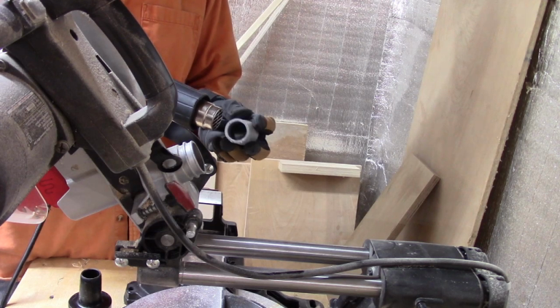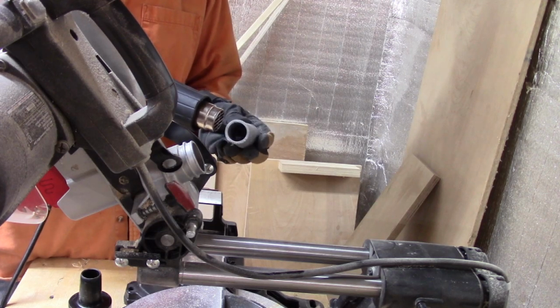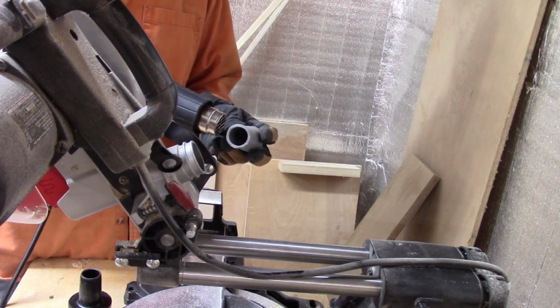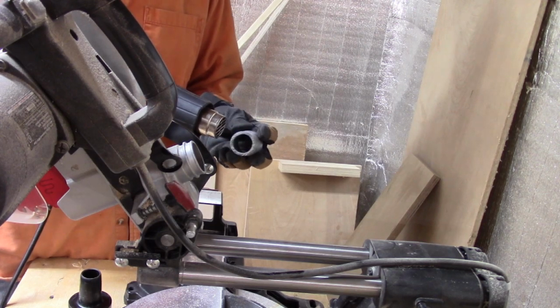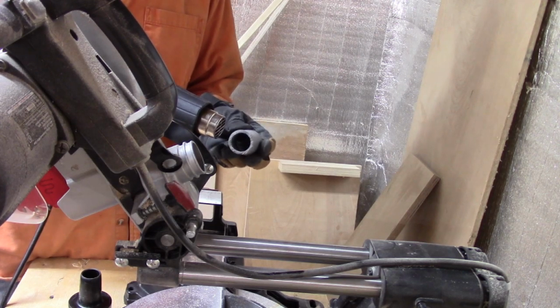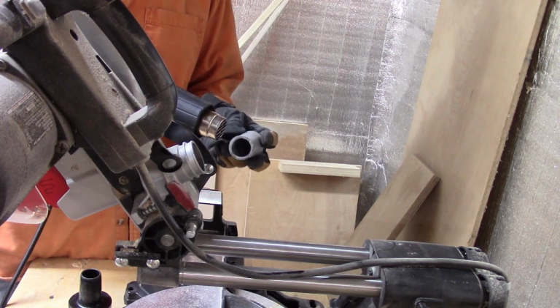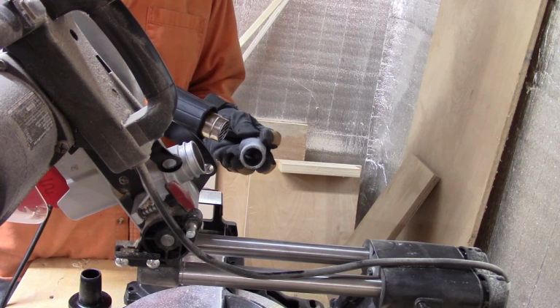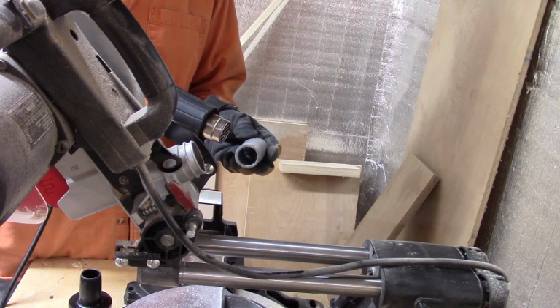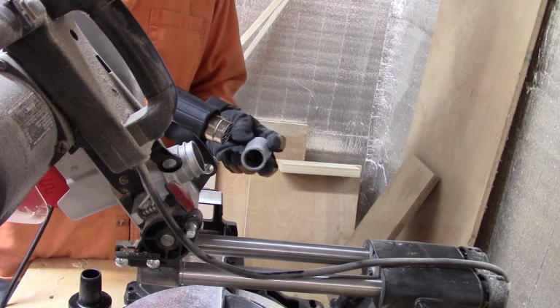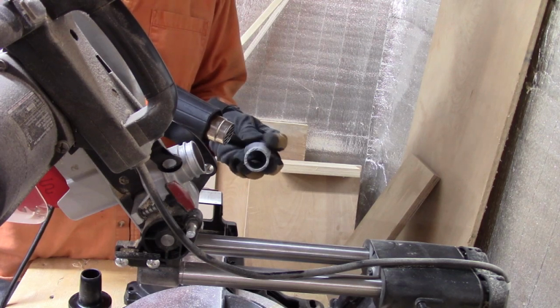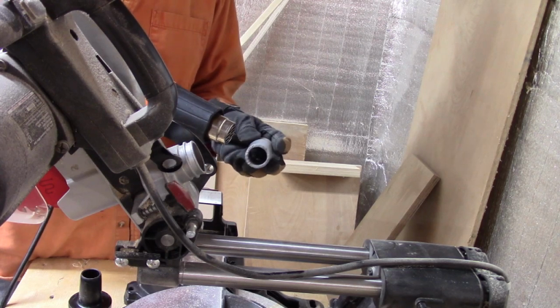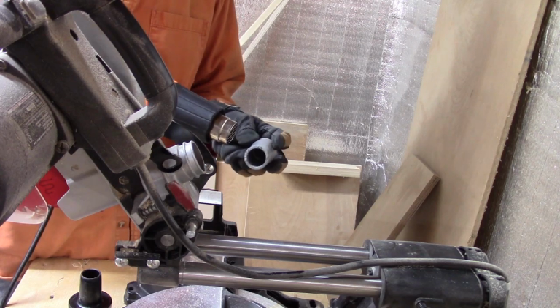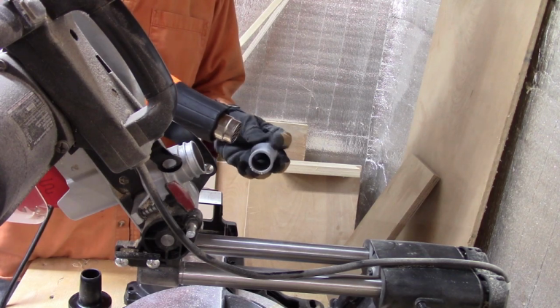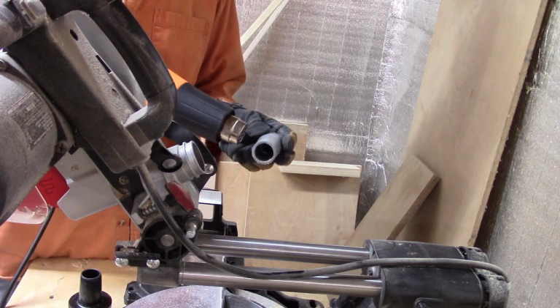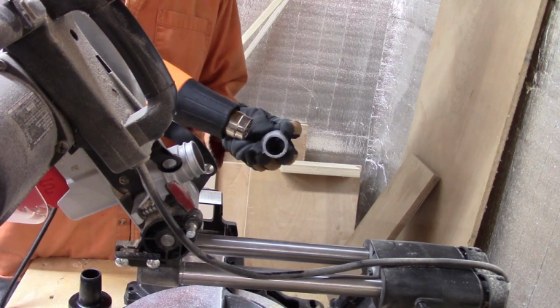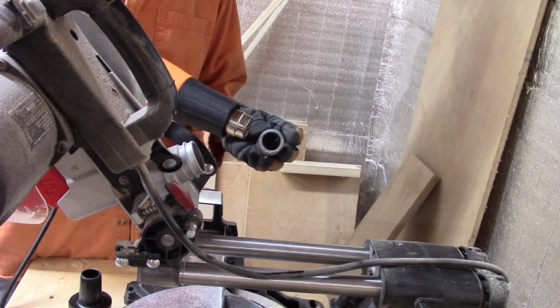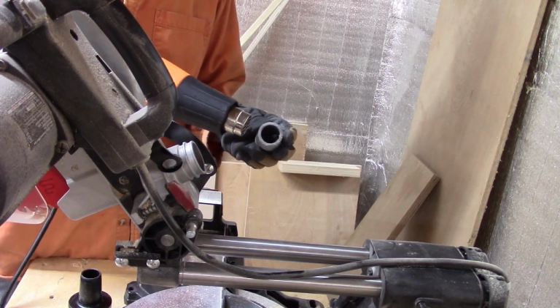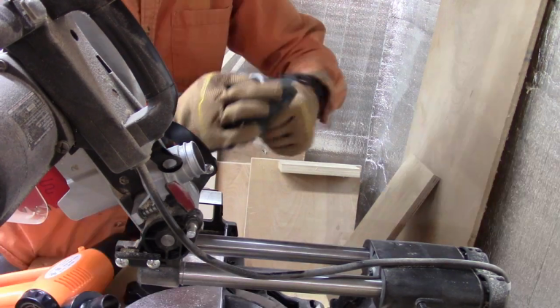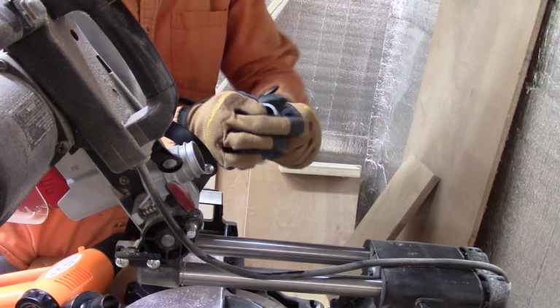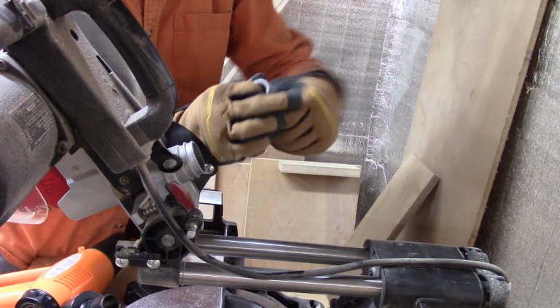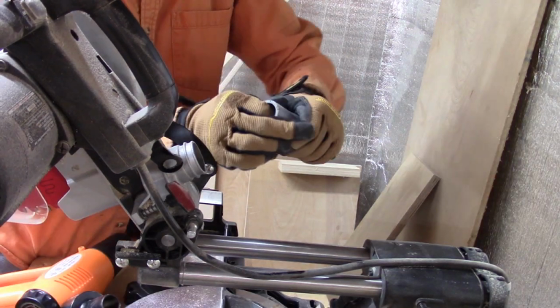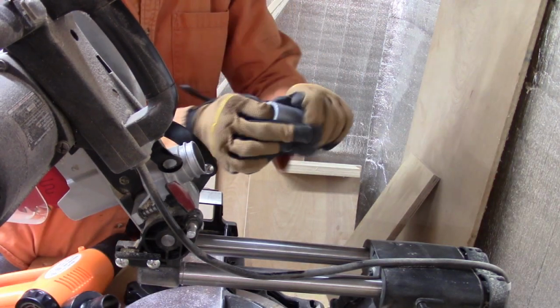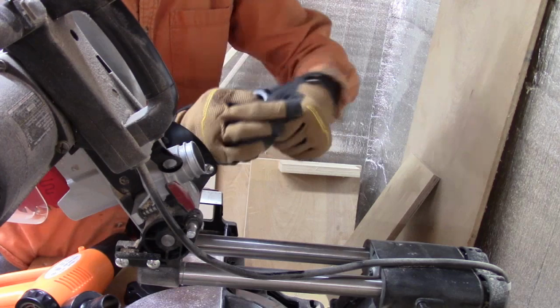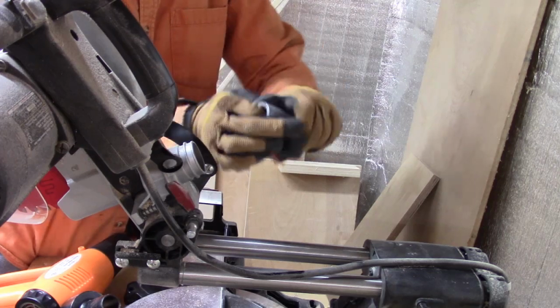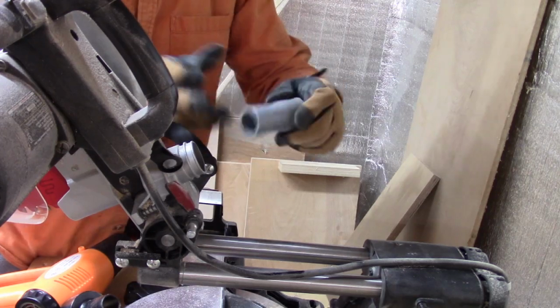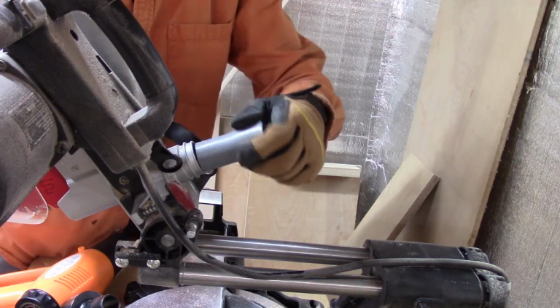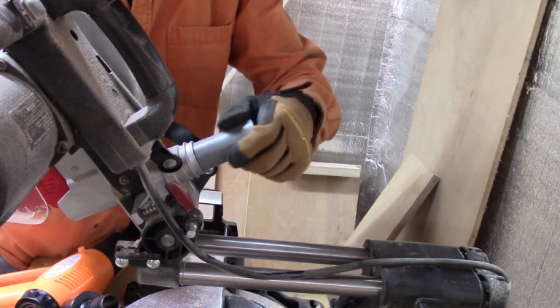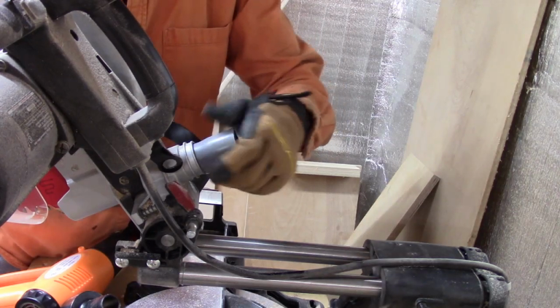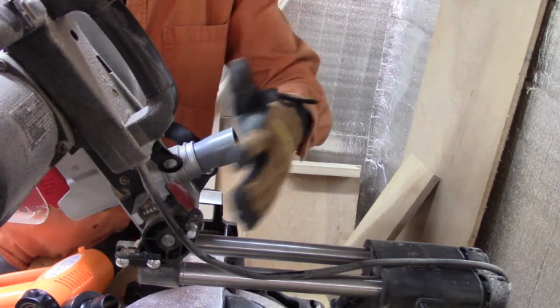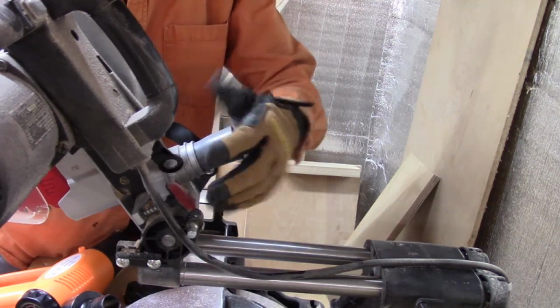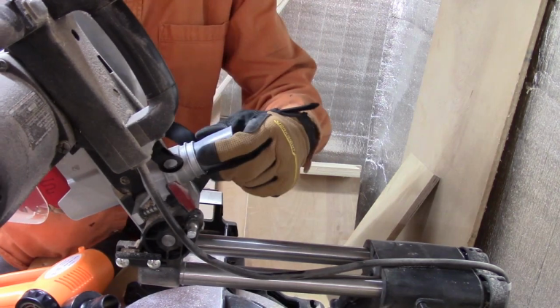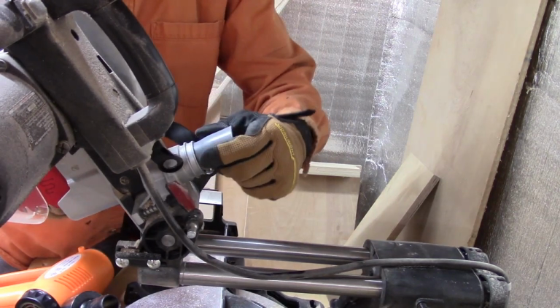Just heat up the side that needs to be expanded, and then you just keep on working it and testing it to your tool.